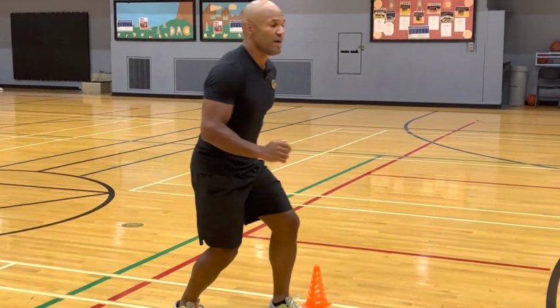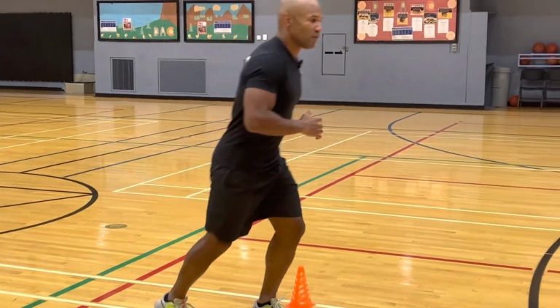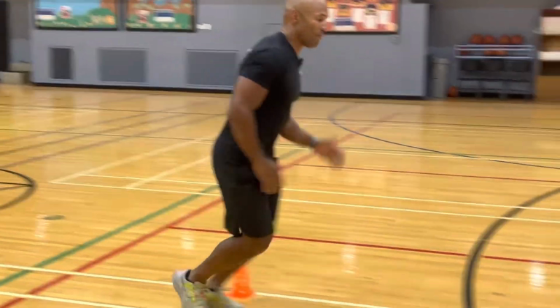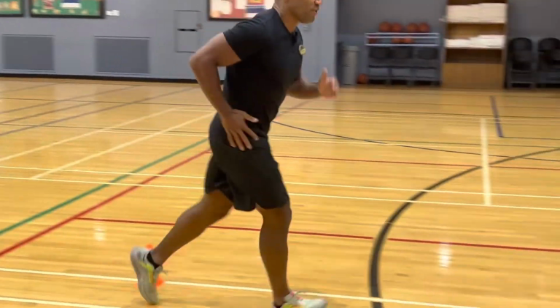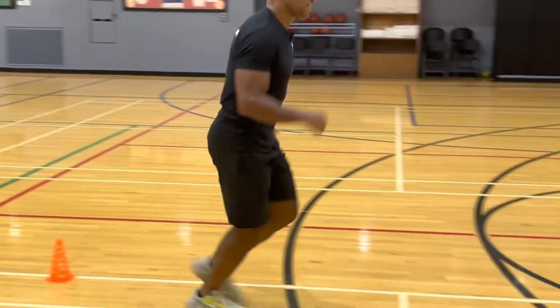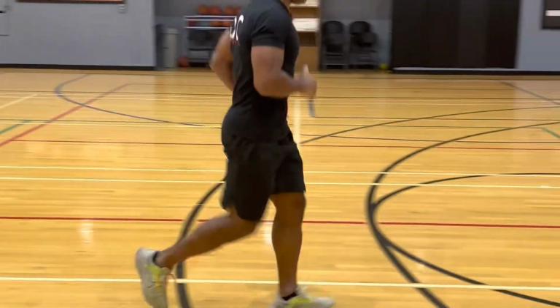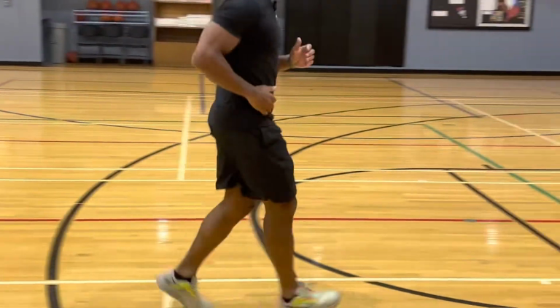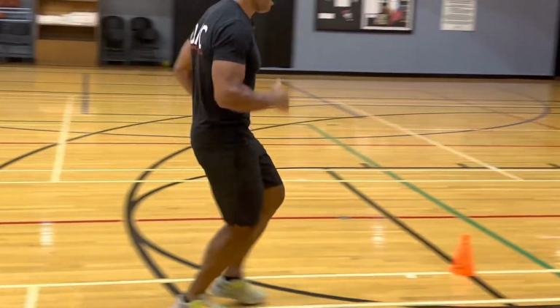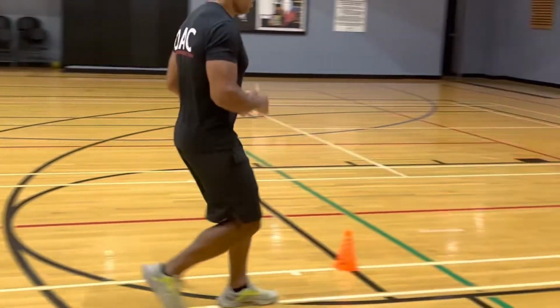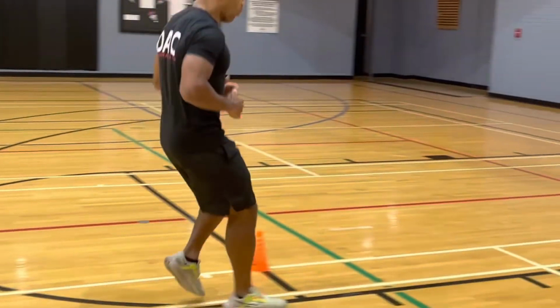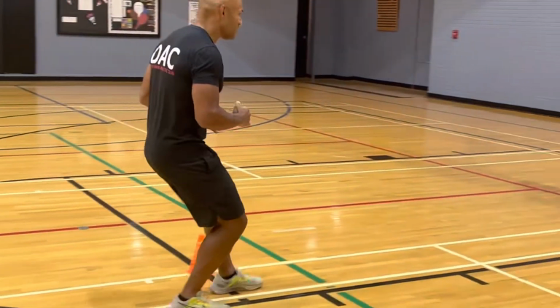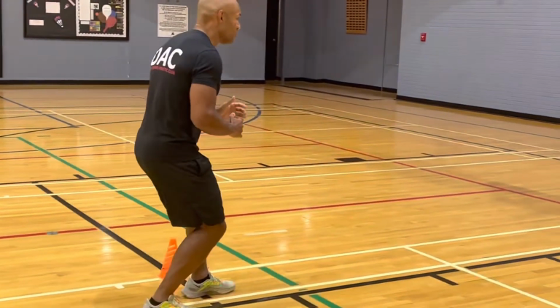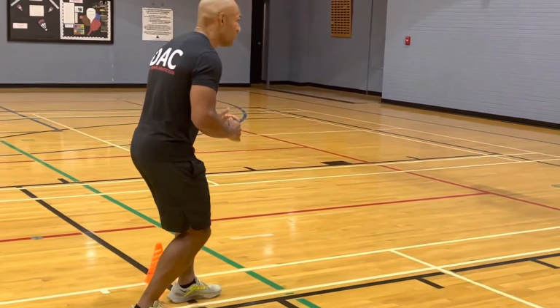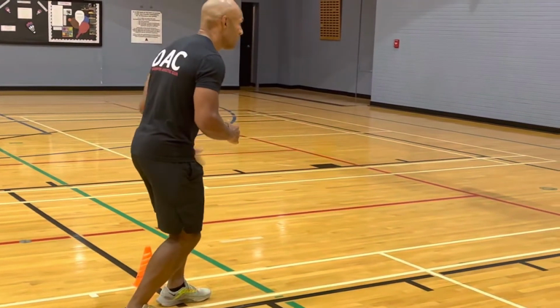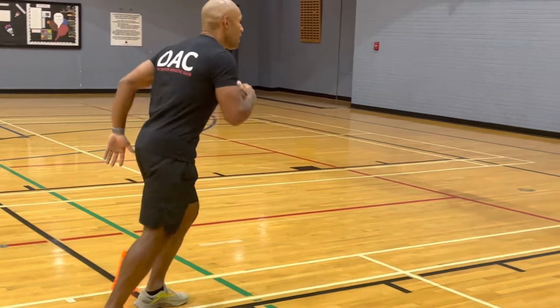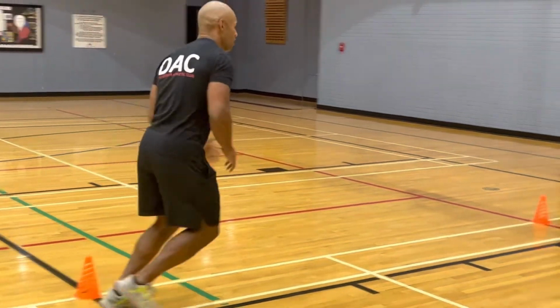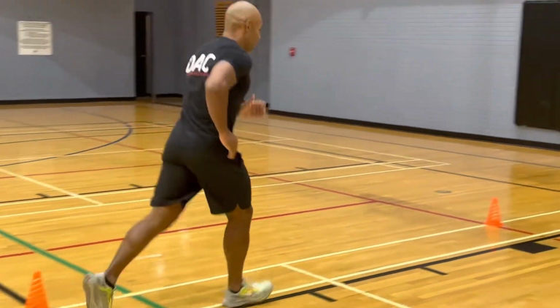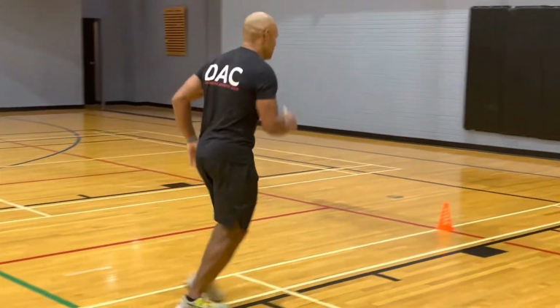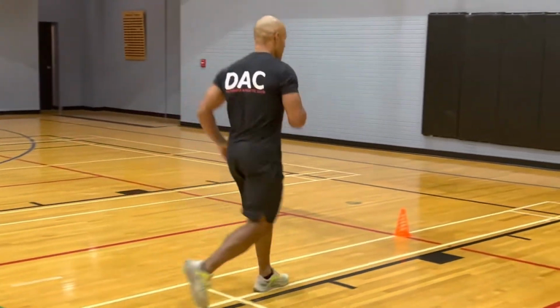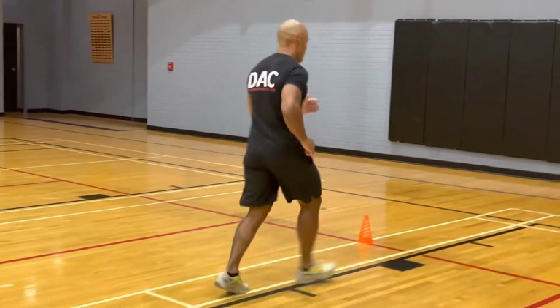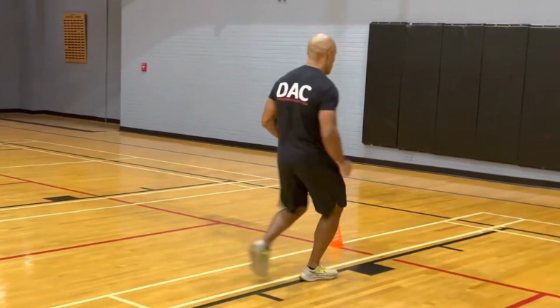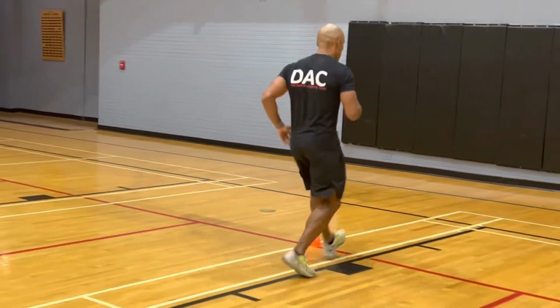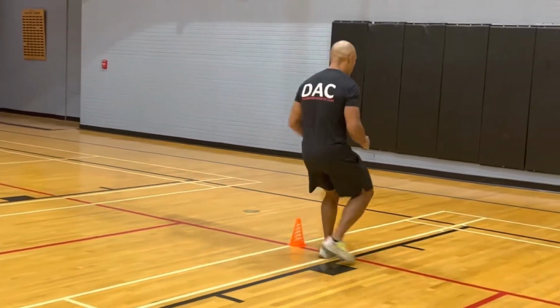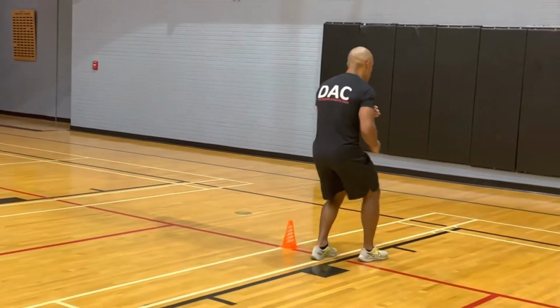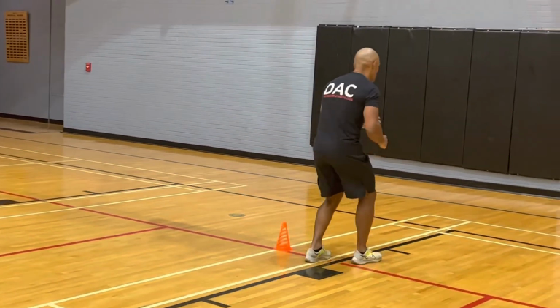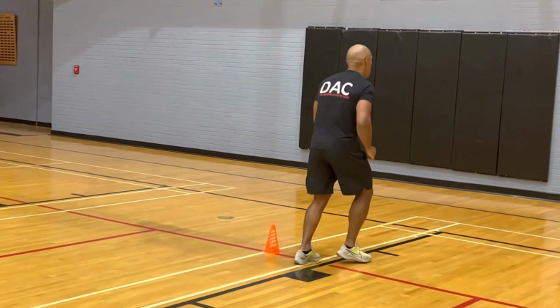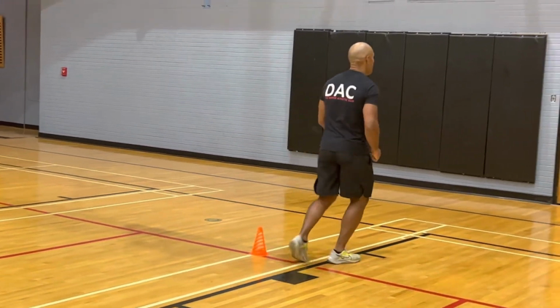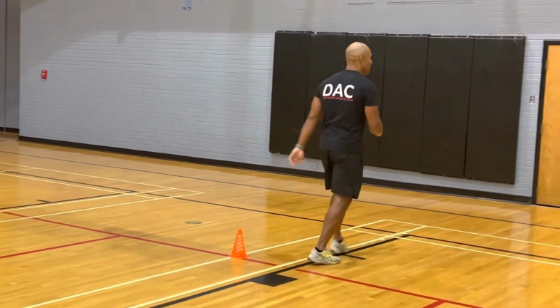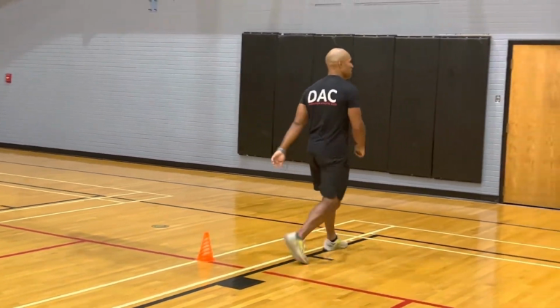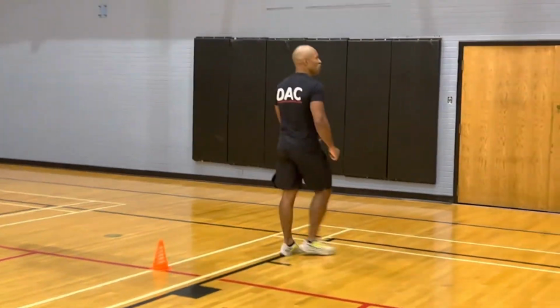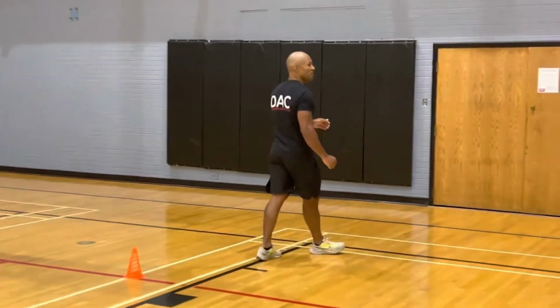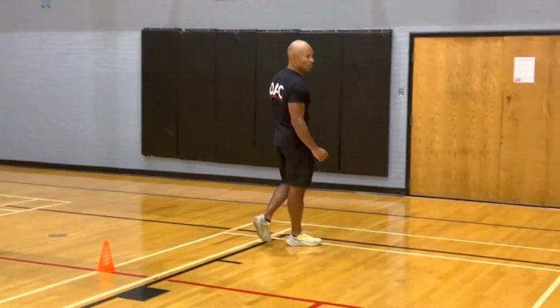Go back running — one, two. Go back running — one, two. And finish the run.